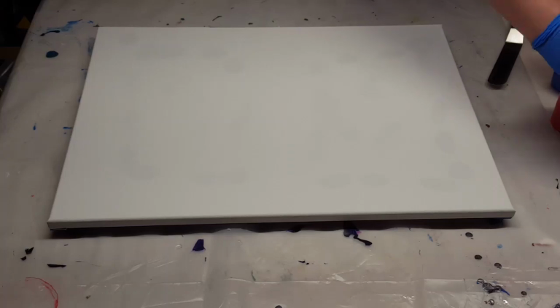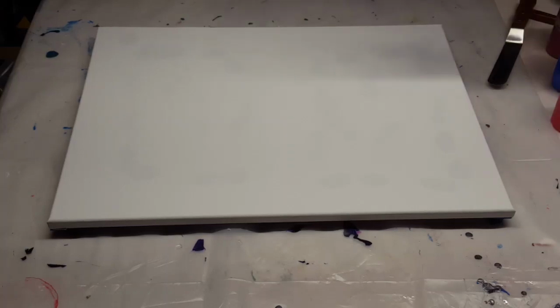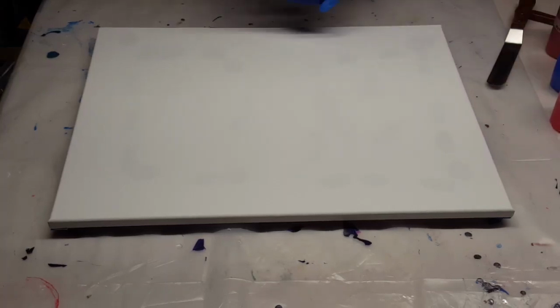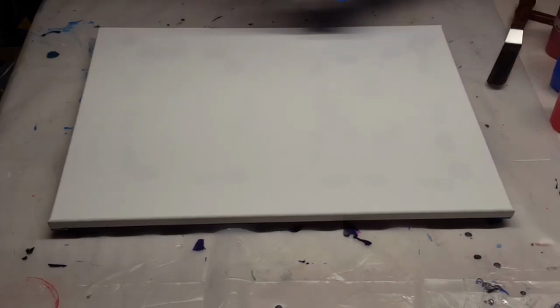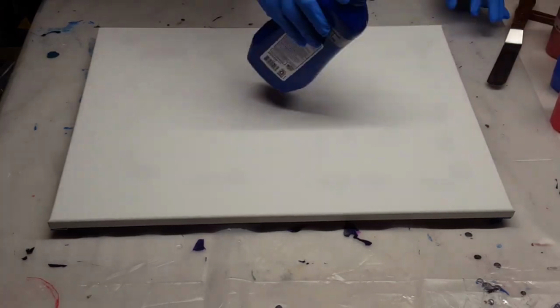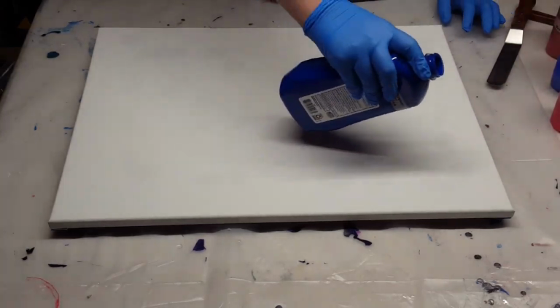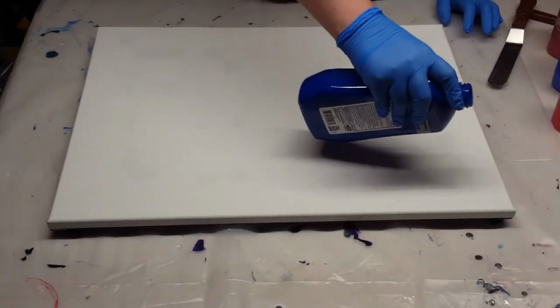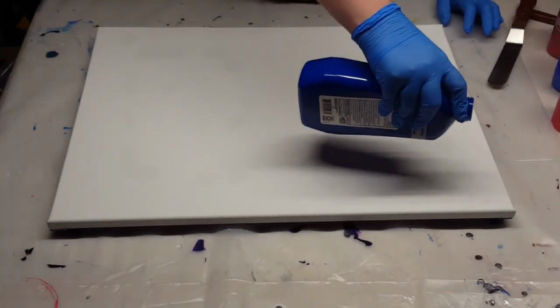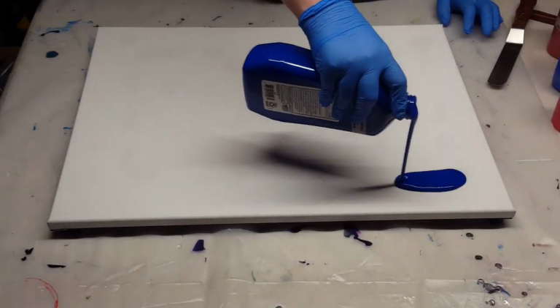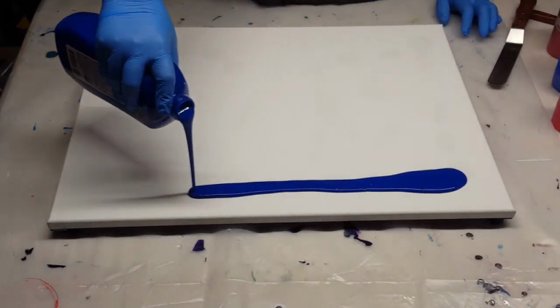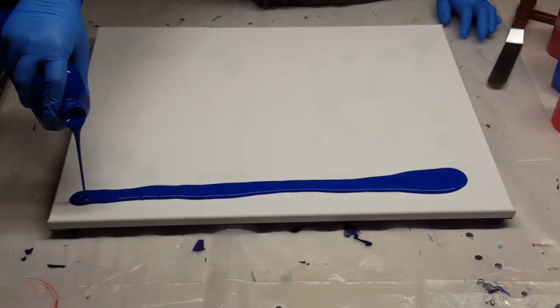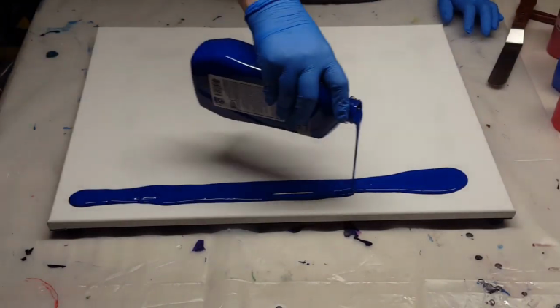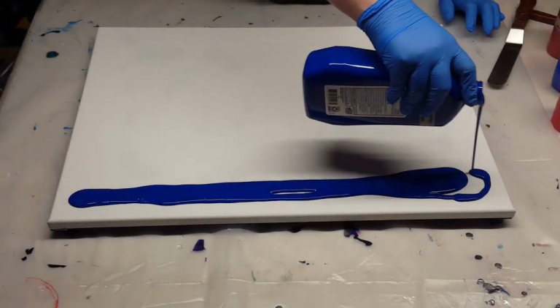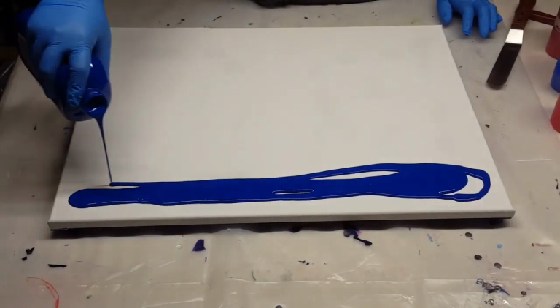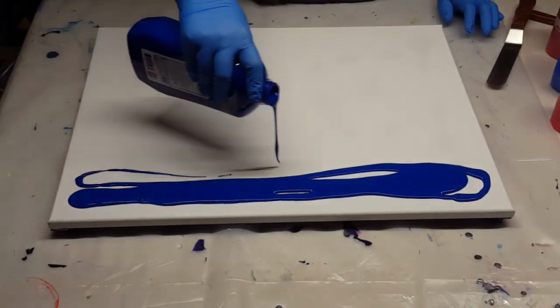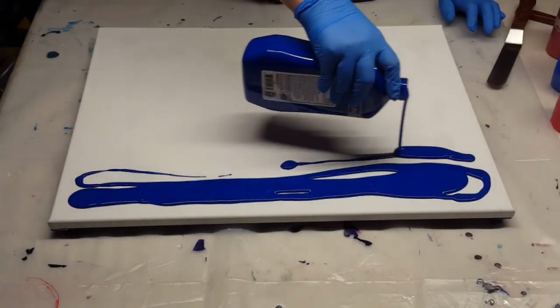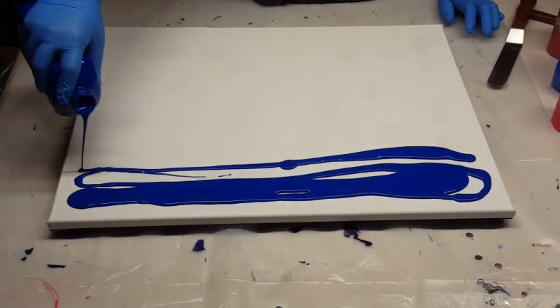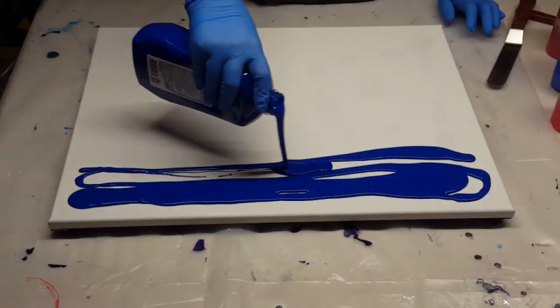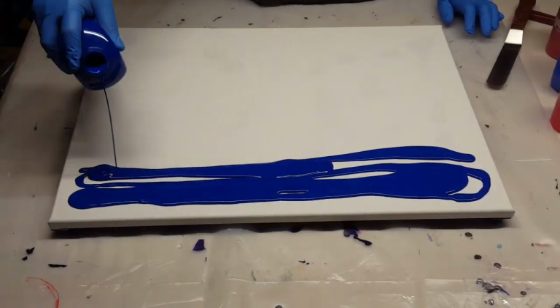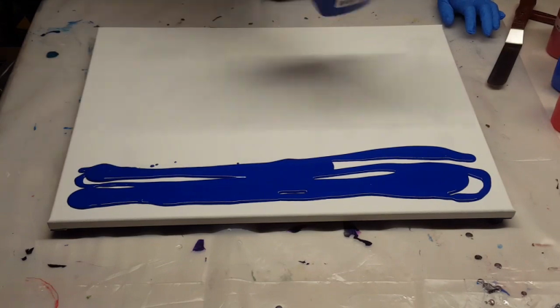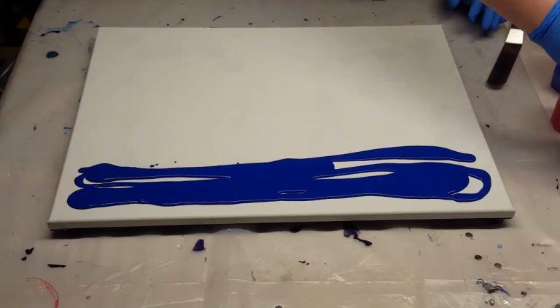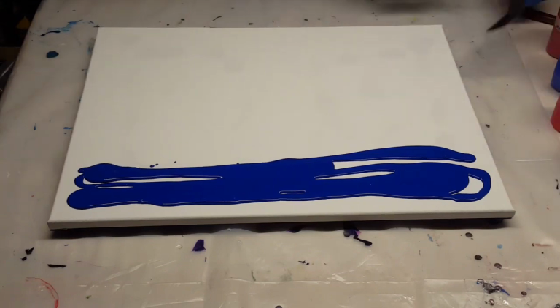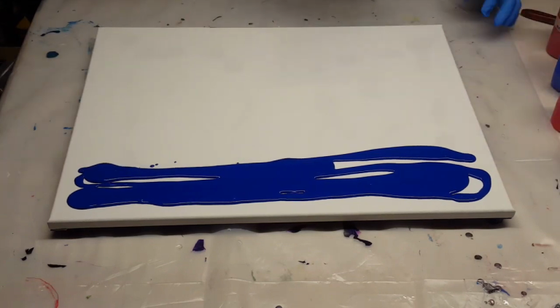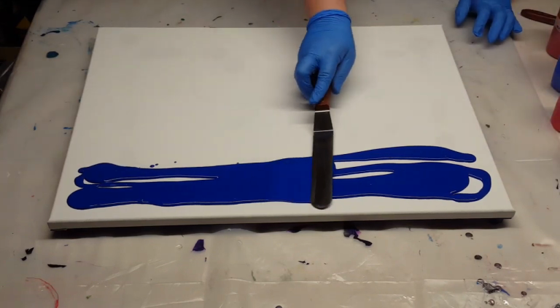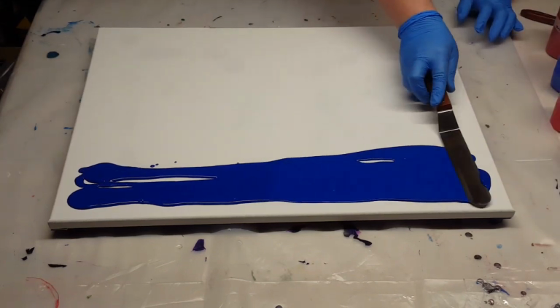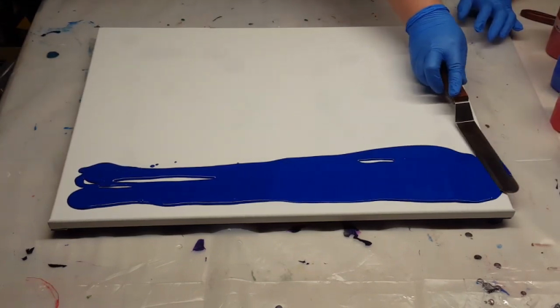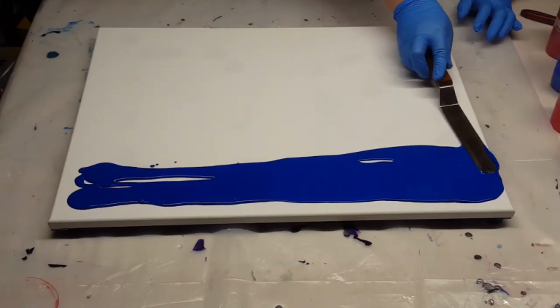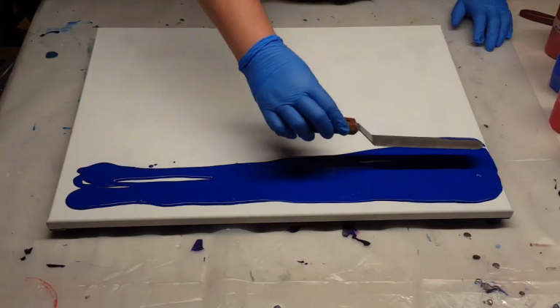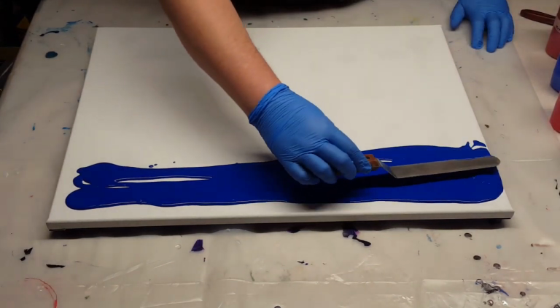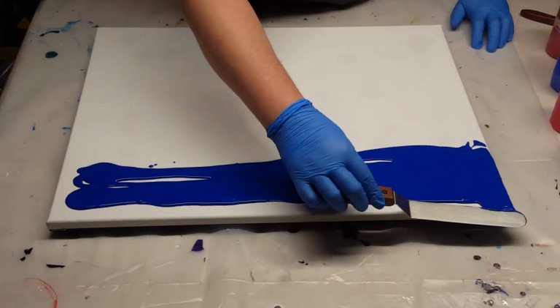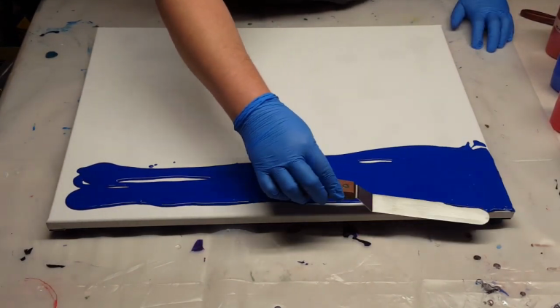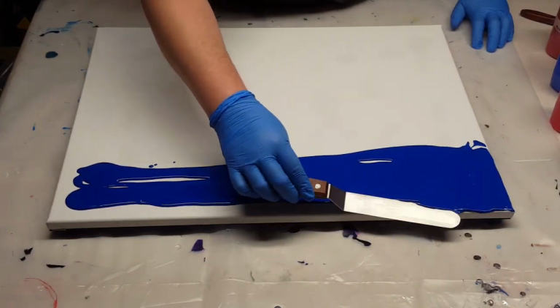Hey y'all, it's Jennifer here from JS Creations Art Sanity. So today I'm going to do a patriotic swipe and then add some balloon flowers.